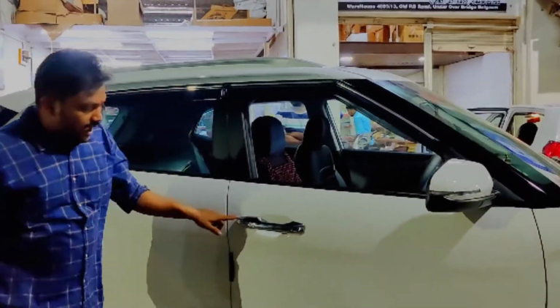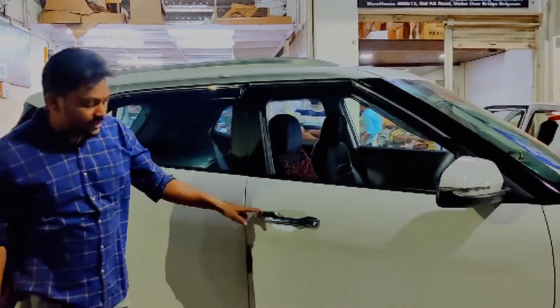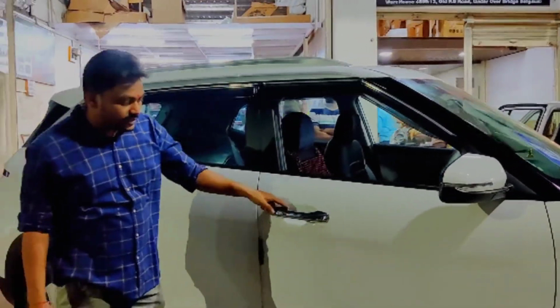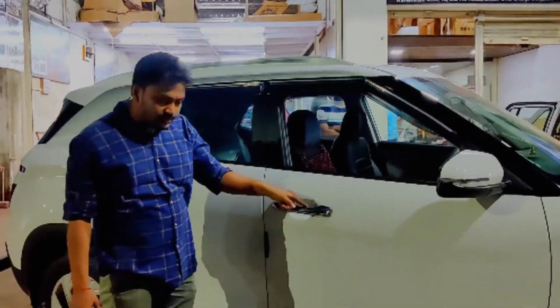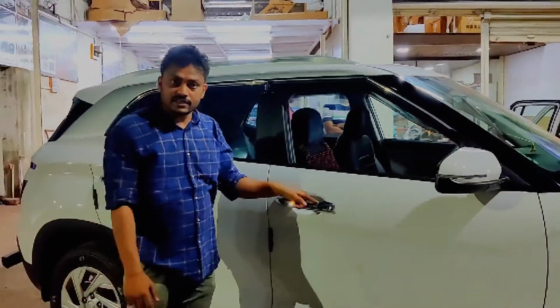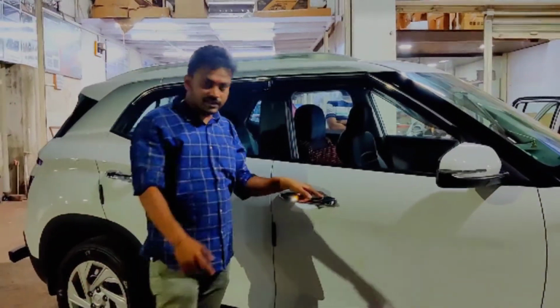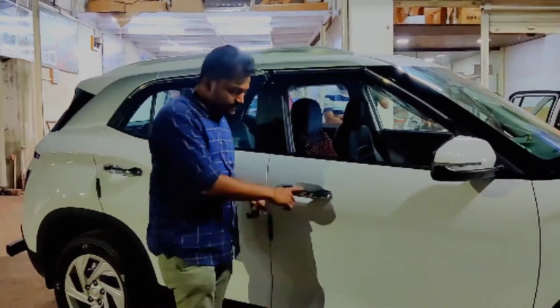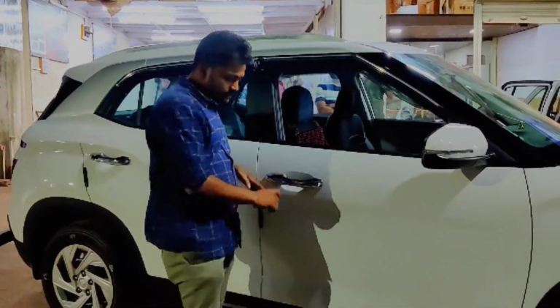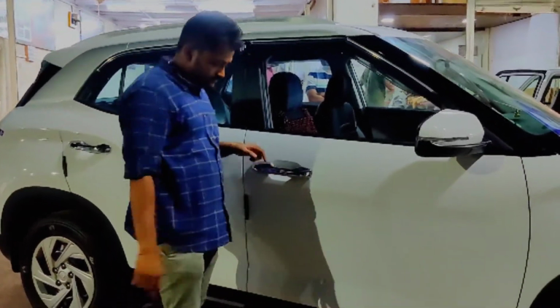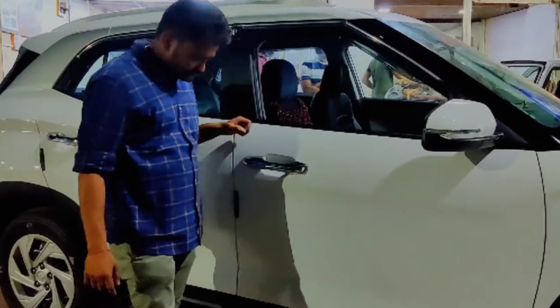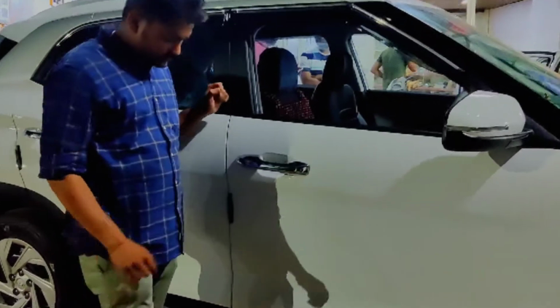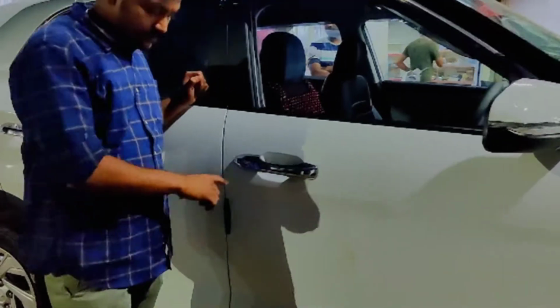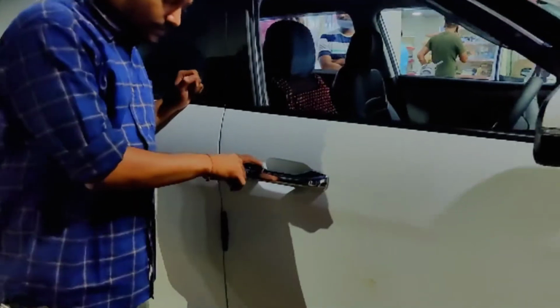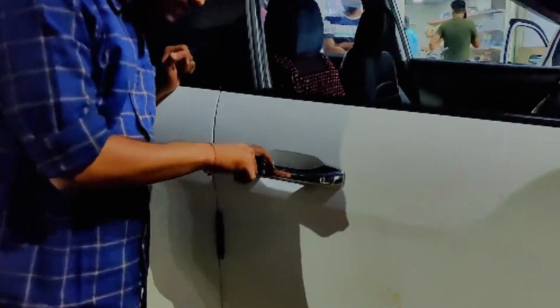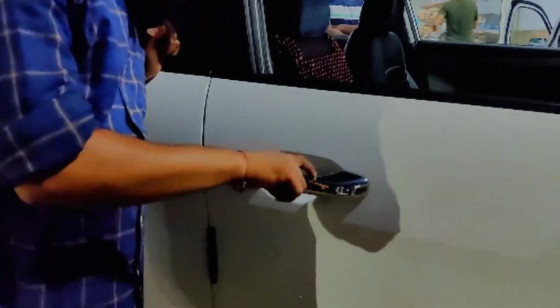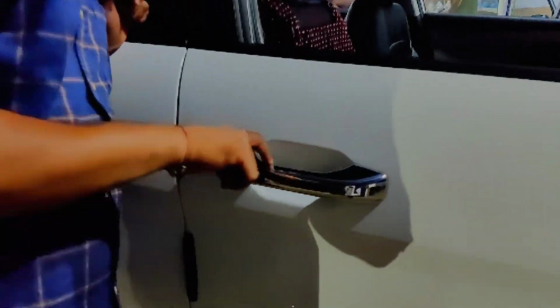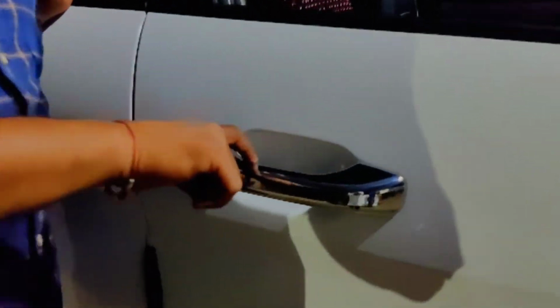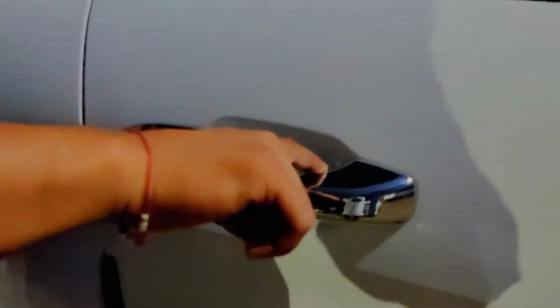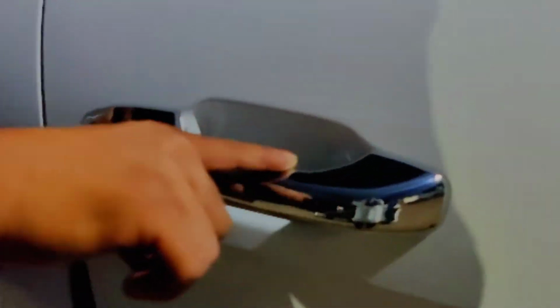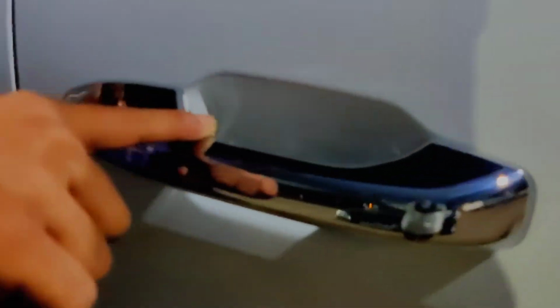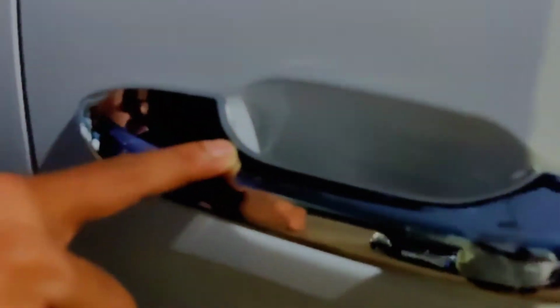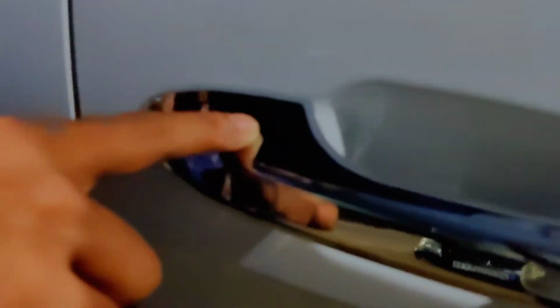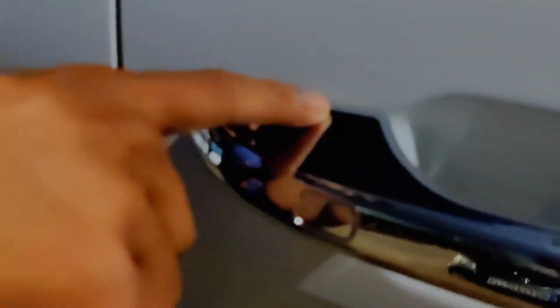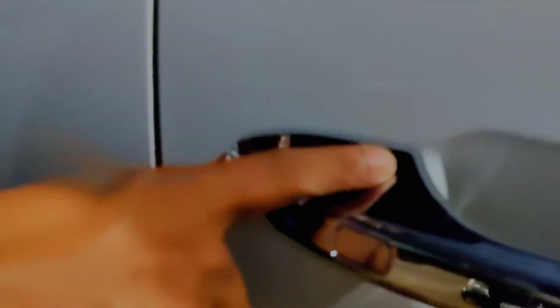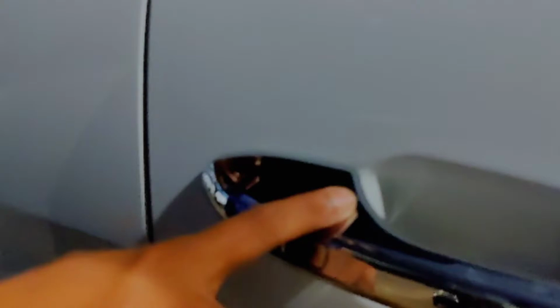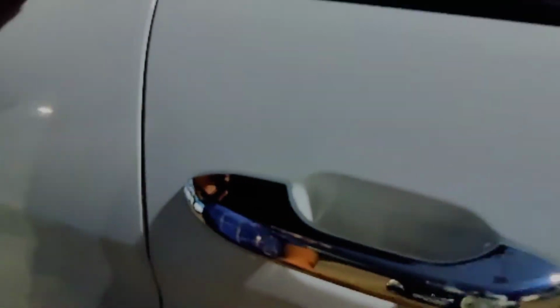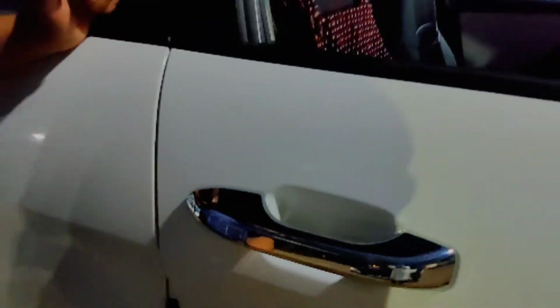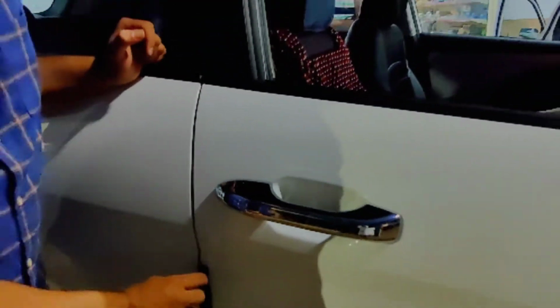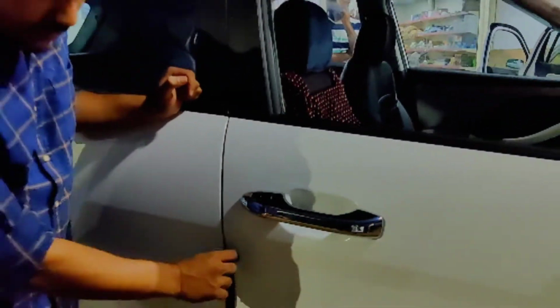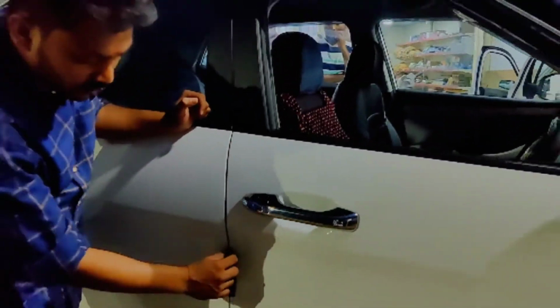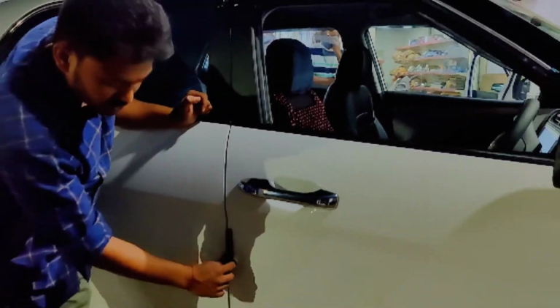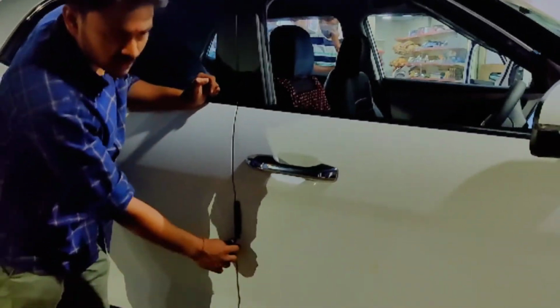Handle cover — you can just check the finishing. We have gone for this door guard.